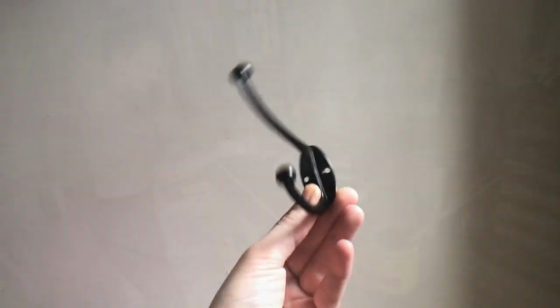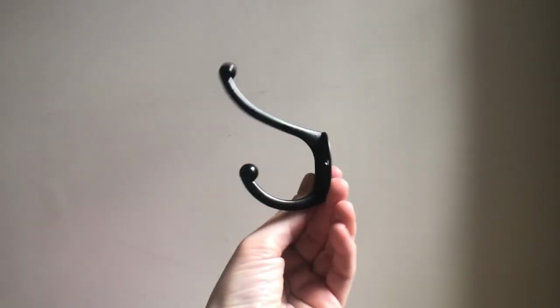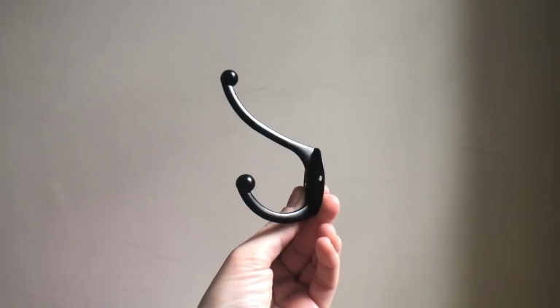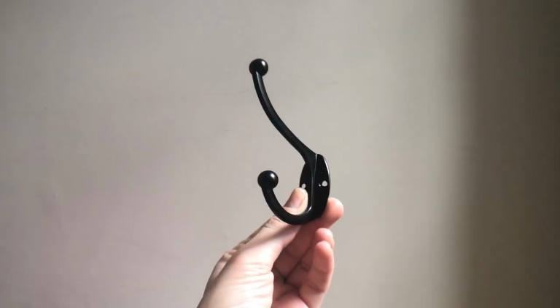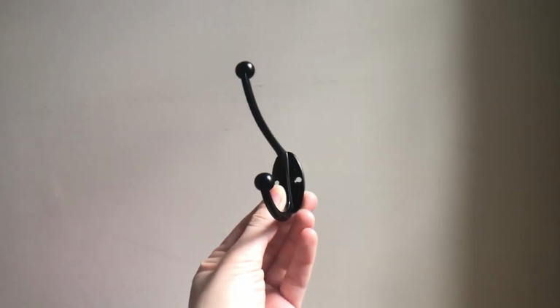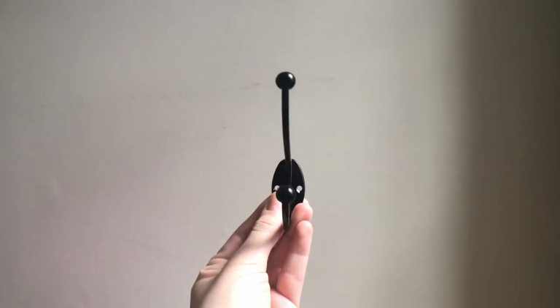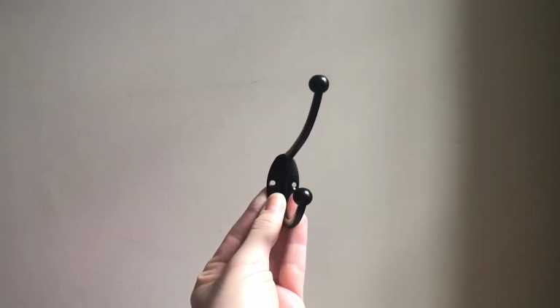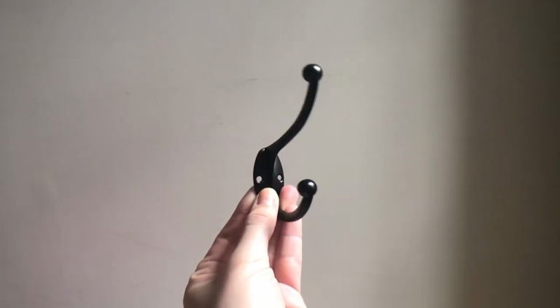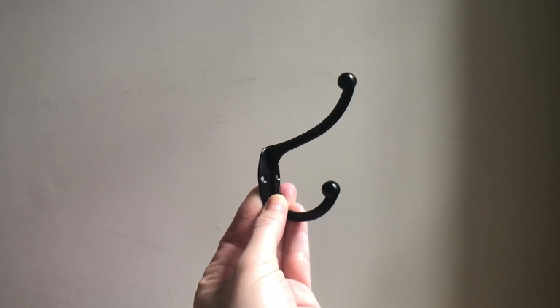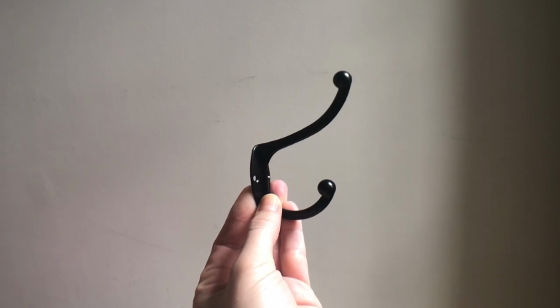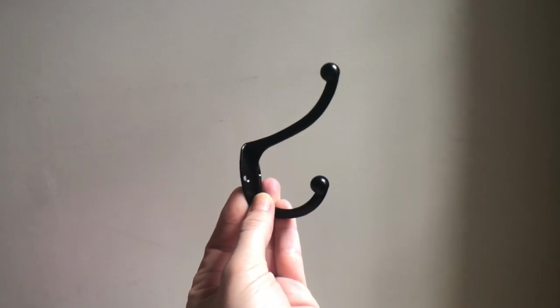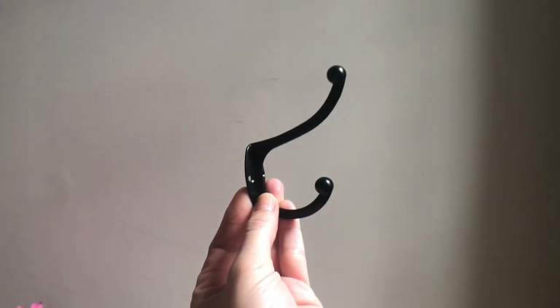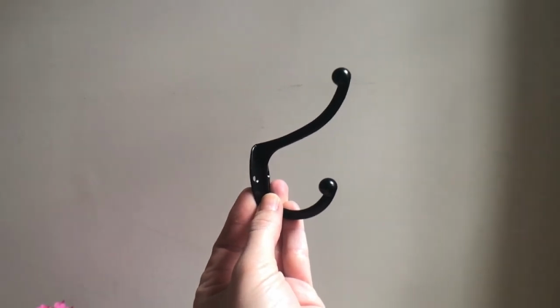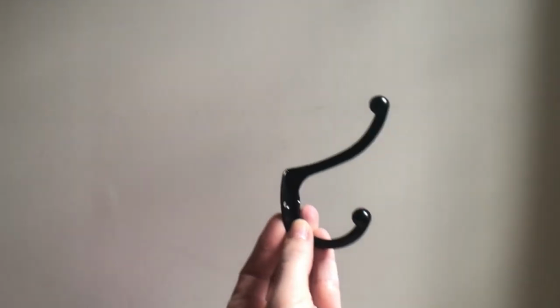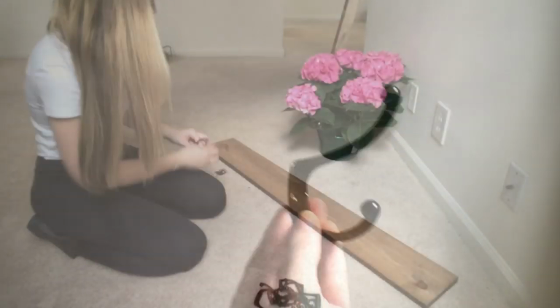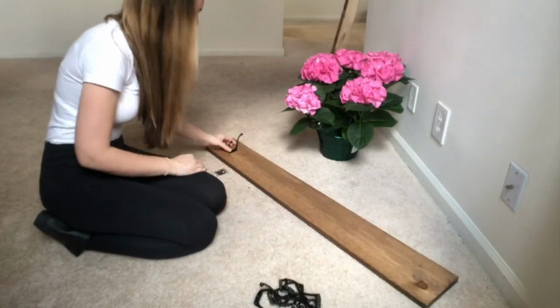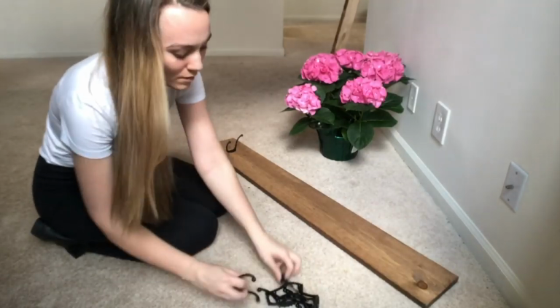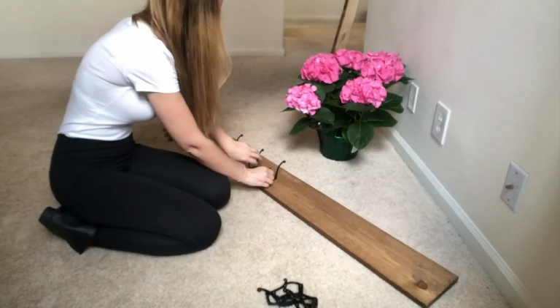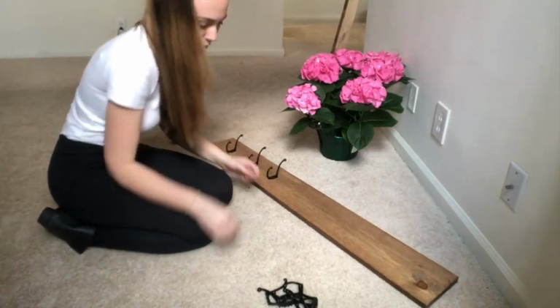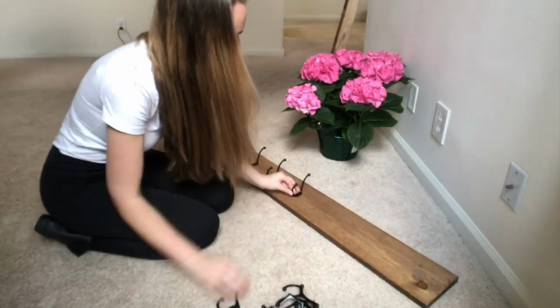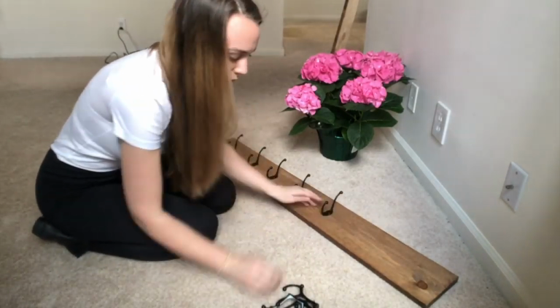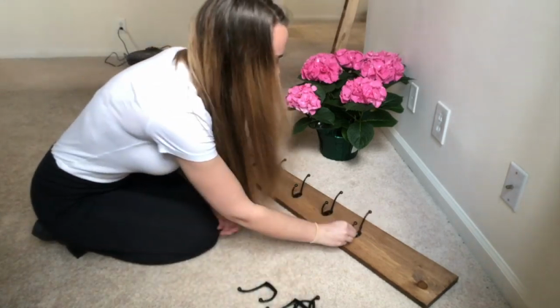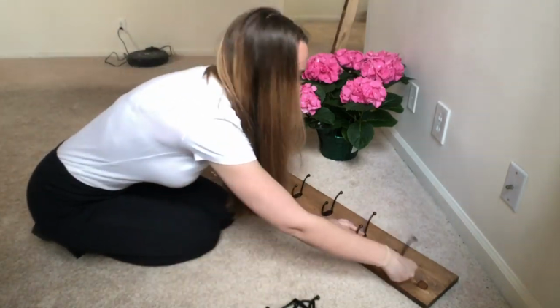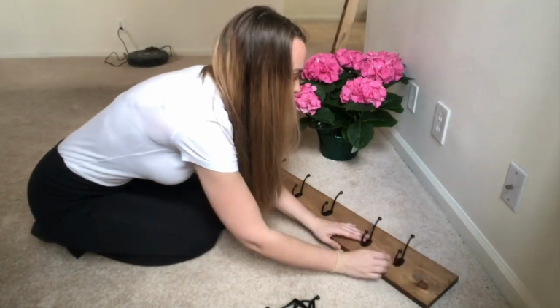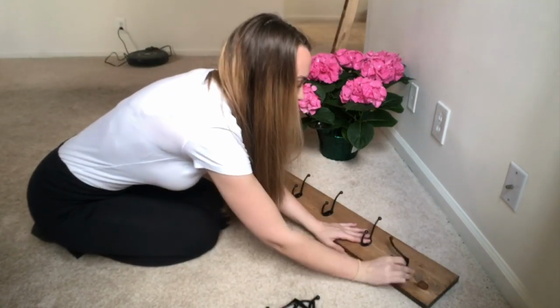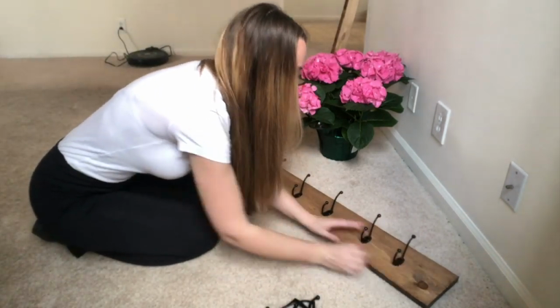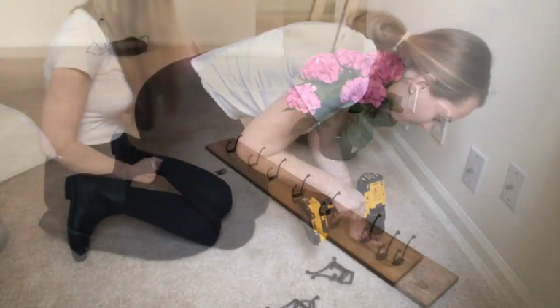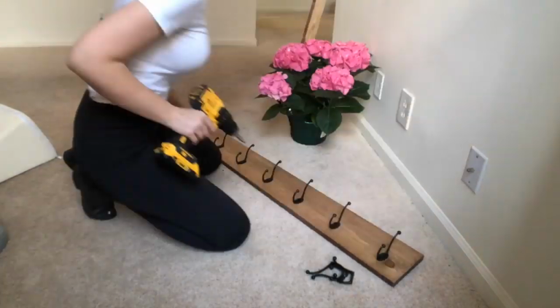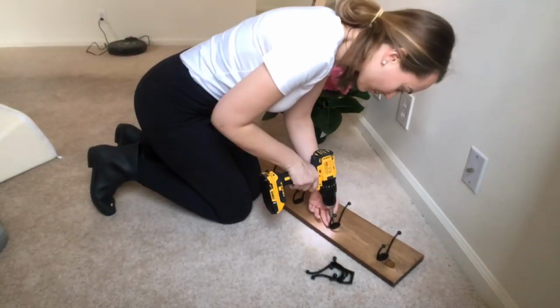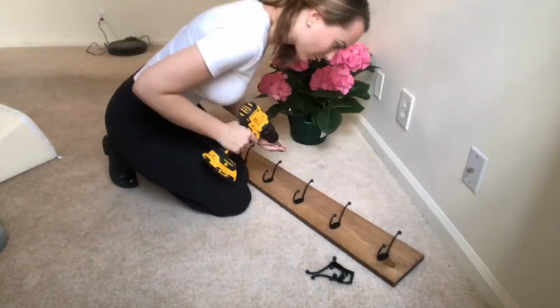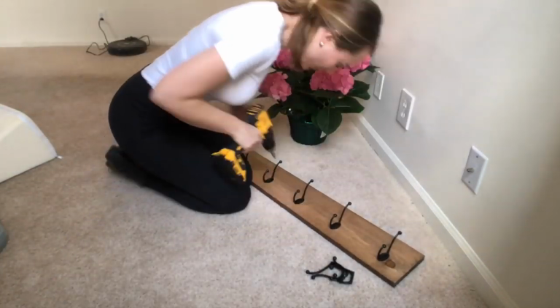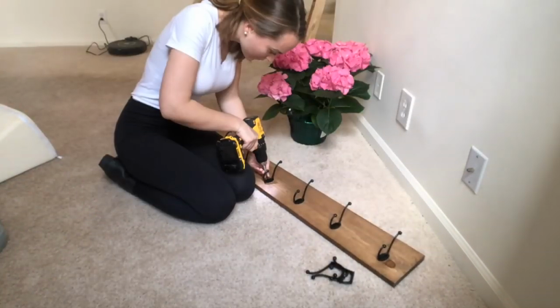I am using these hooks that I found on Amazon, and I highly recommend them. Next, you just want to place the hooks wherever you'd like them to go, space them out evenly, and attach them with the screws provided.